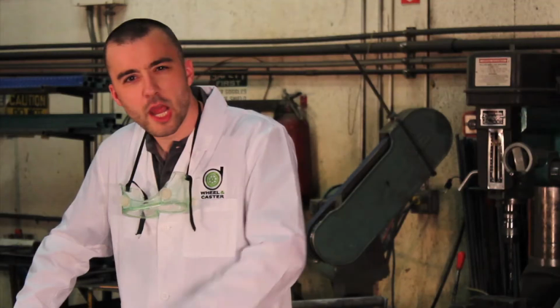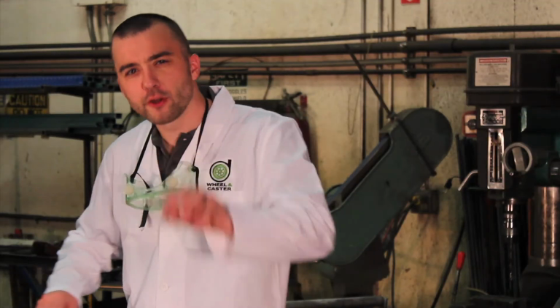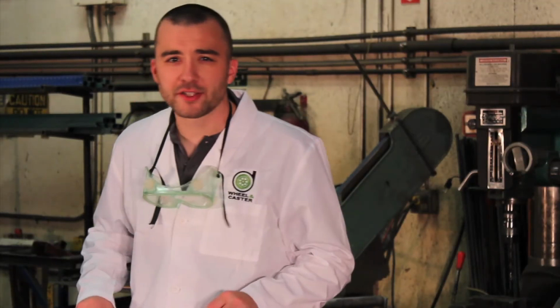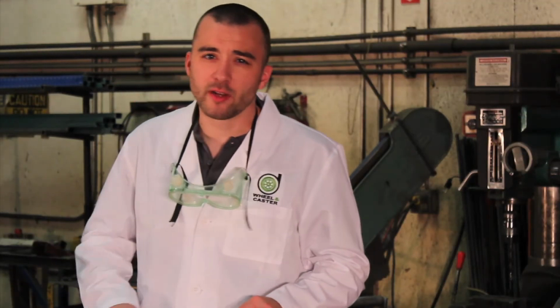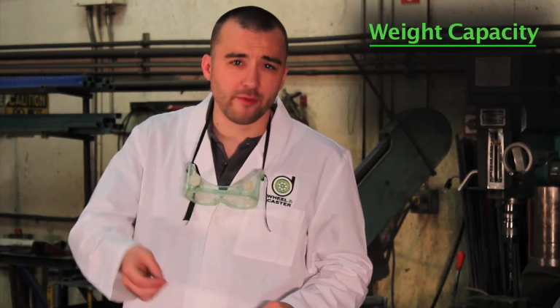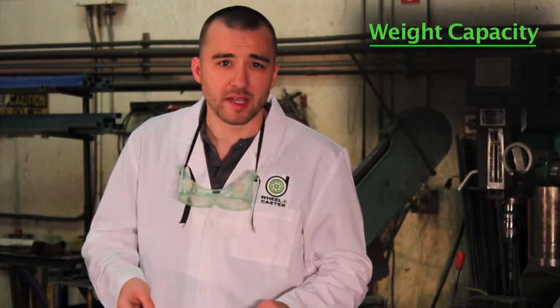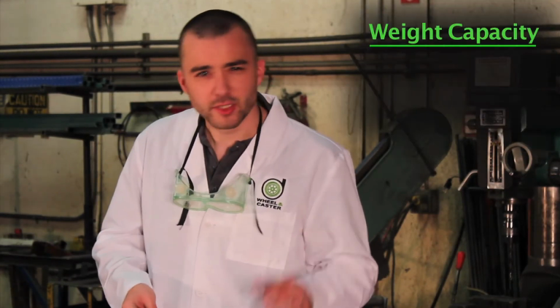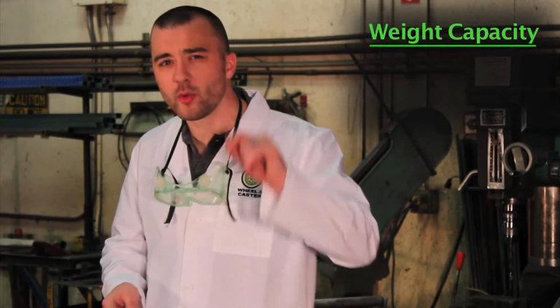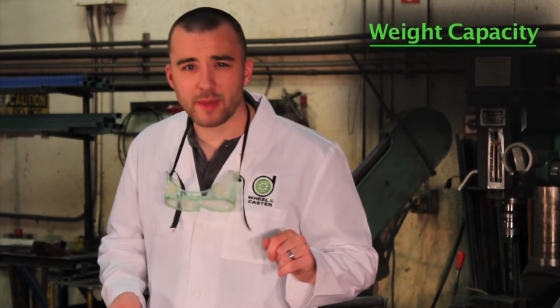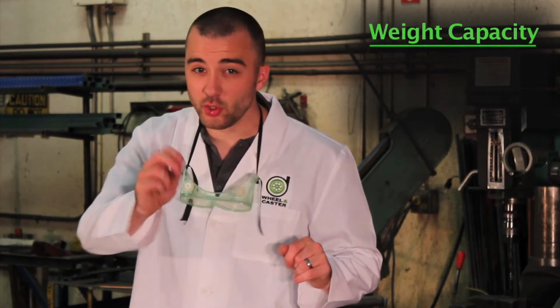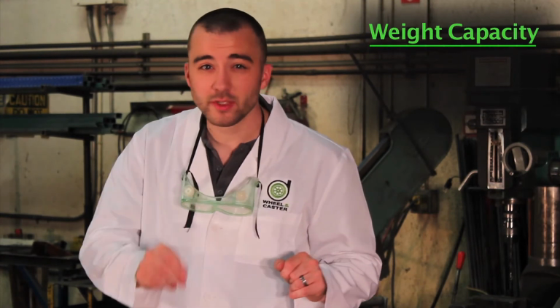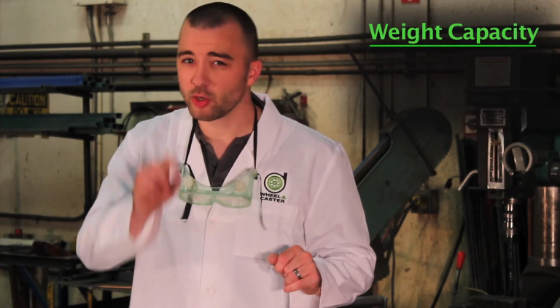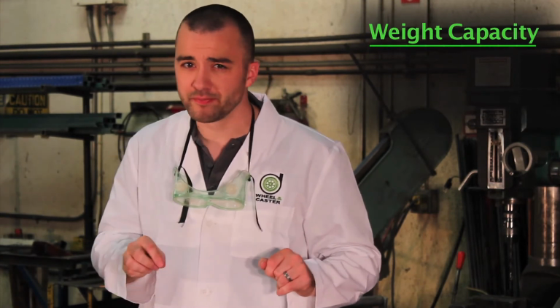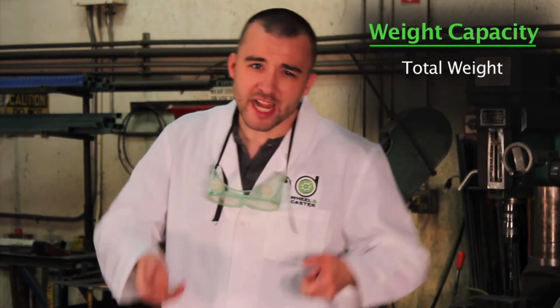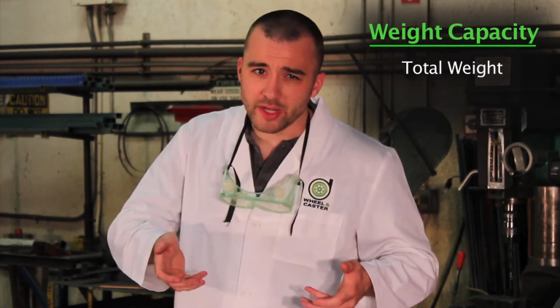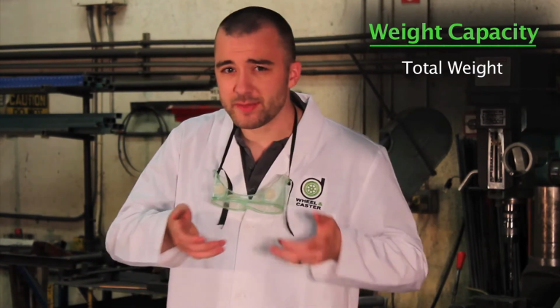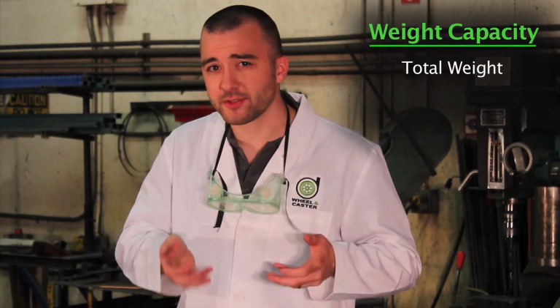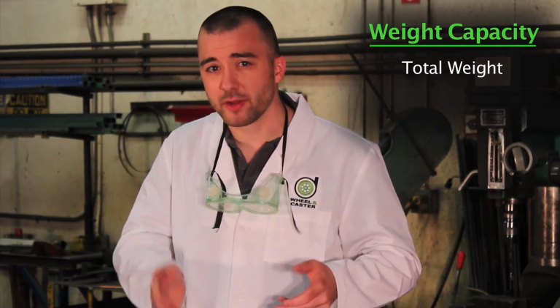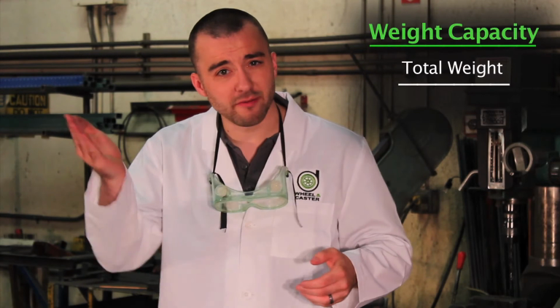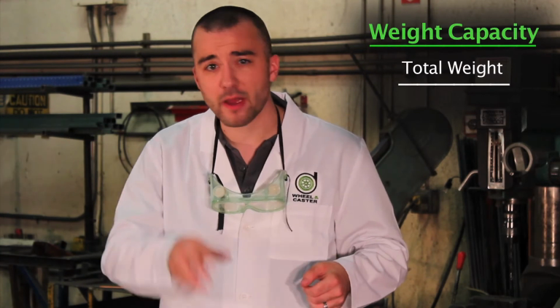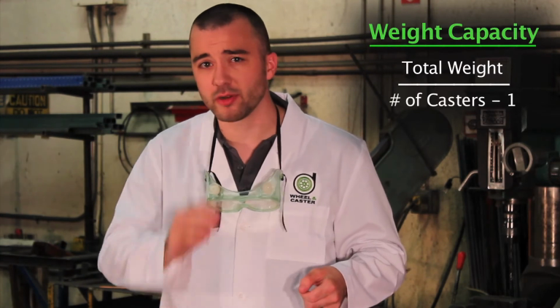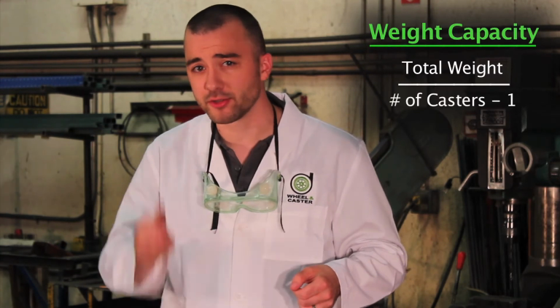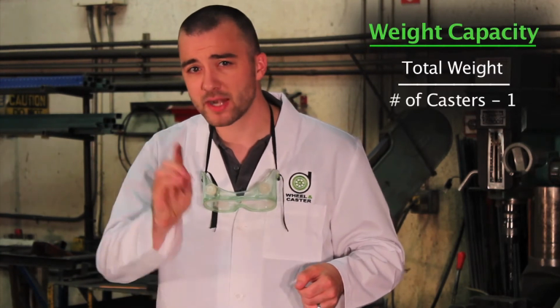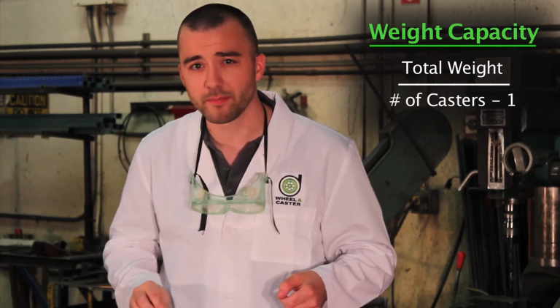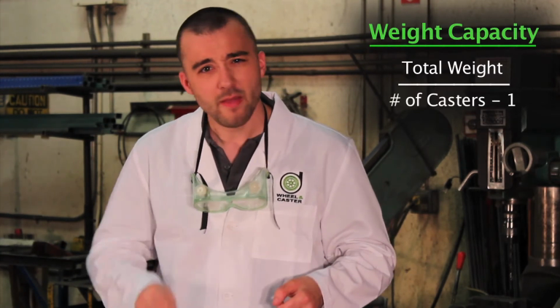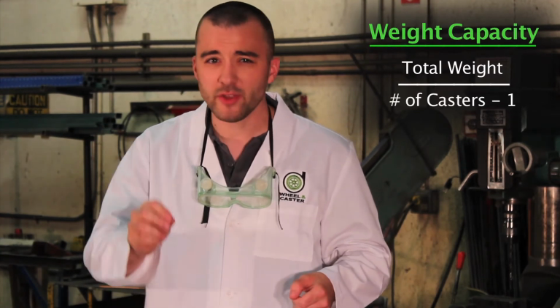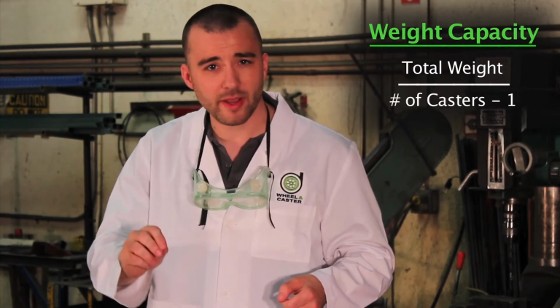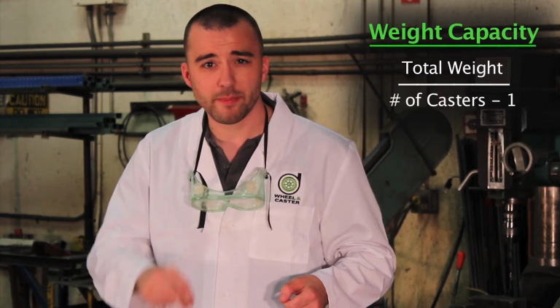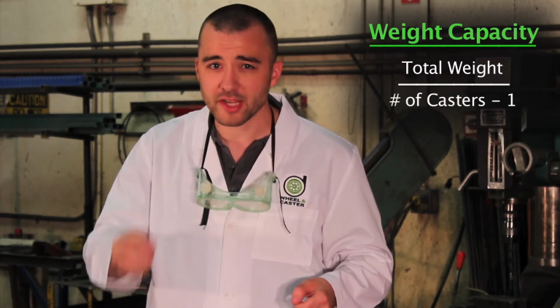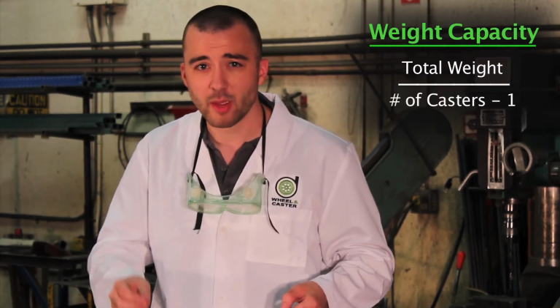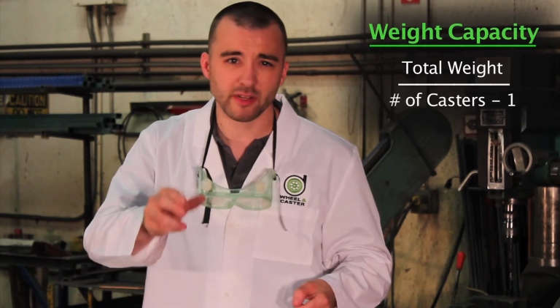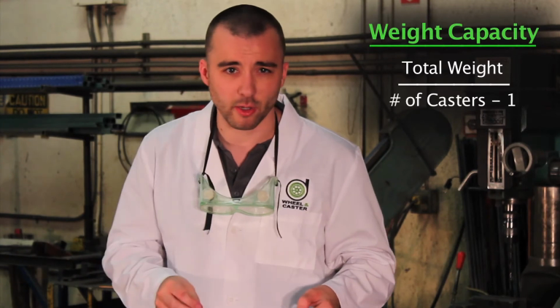Furniture casters come in a variety of weight capacities. To determine what kind of capacity you need, use this equation: take the weight you anticipate the casters bearing and divide it by the number of casters minus one. This will give you the recommended weight per caster, plus a bit of a safety margin.